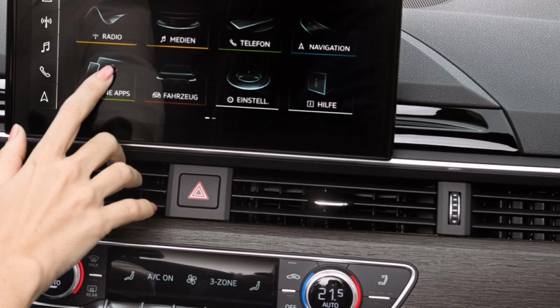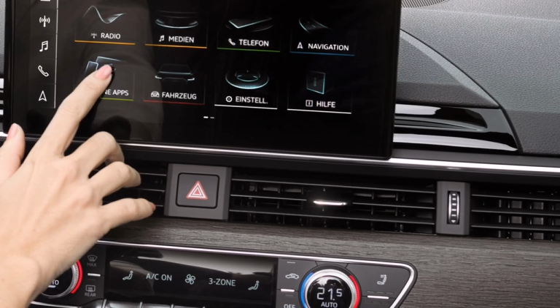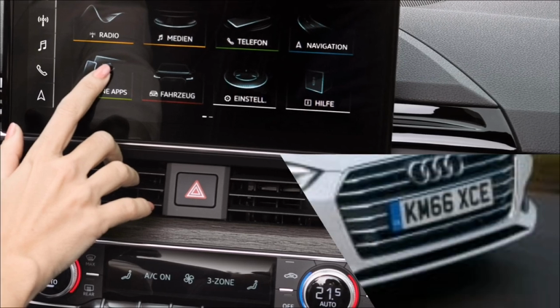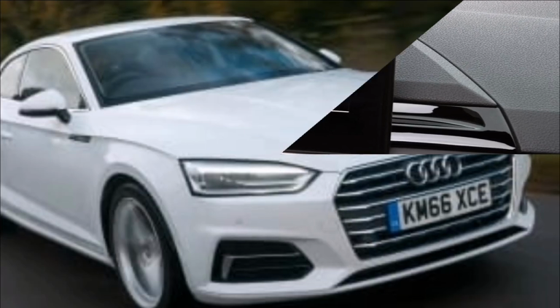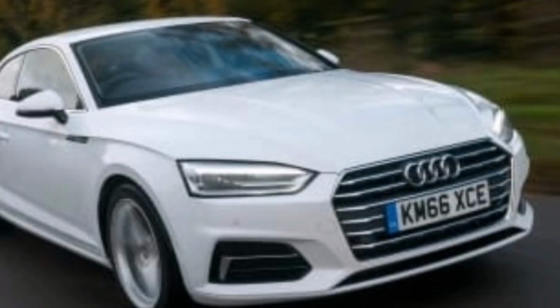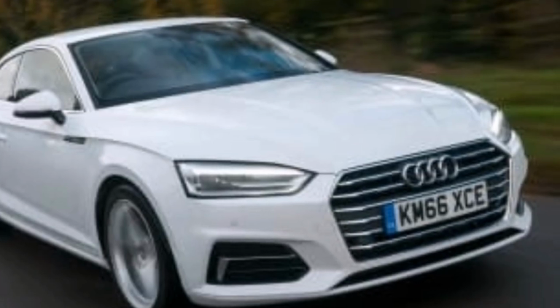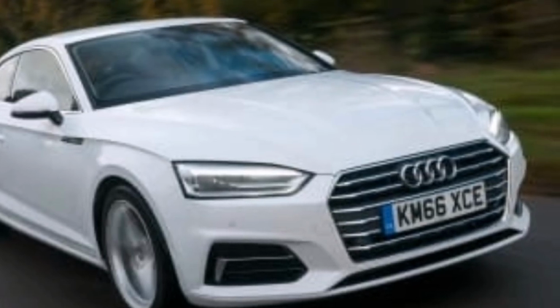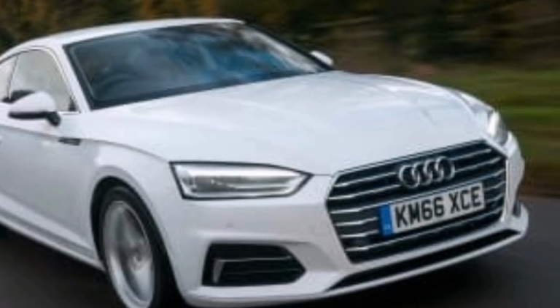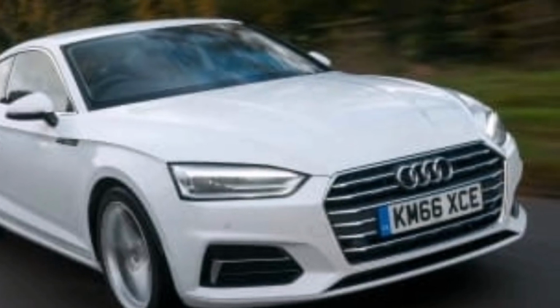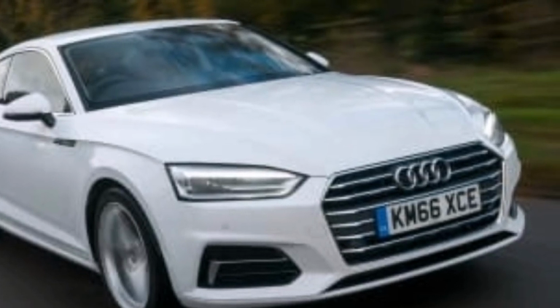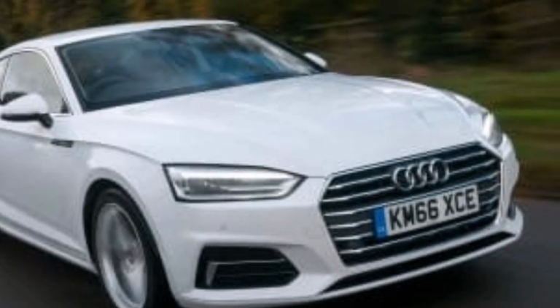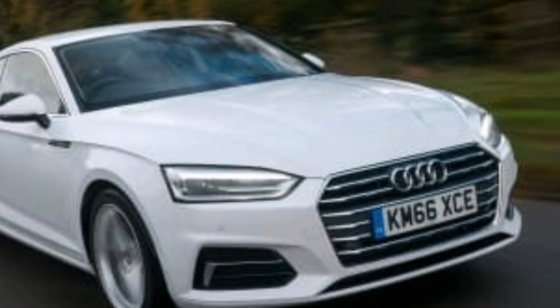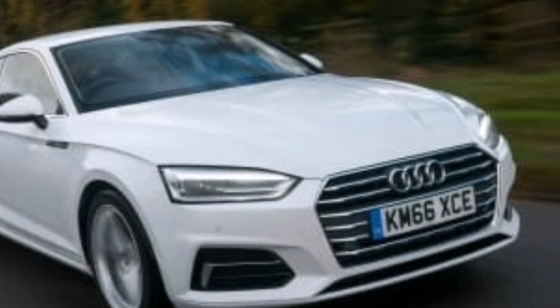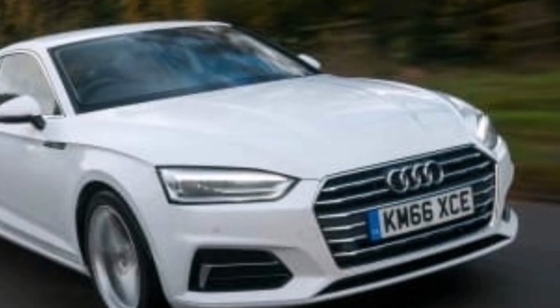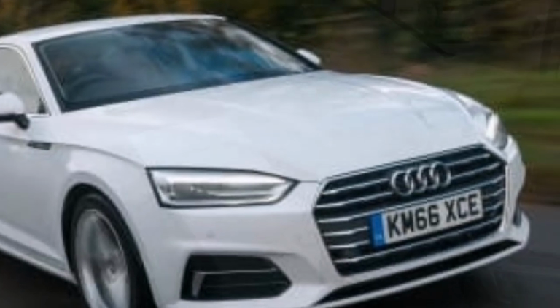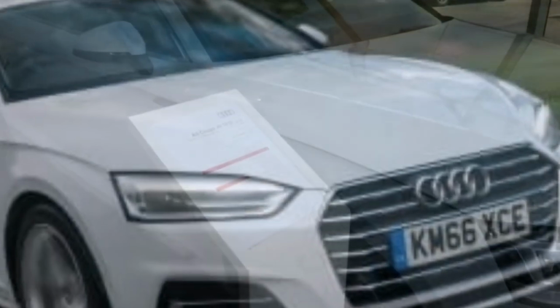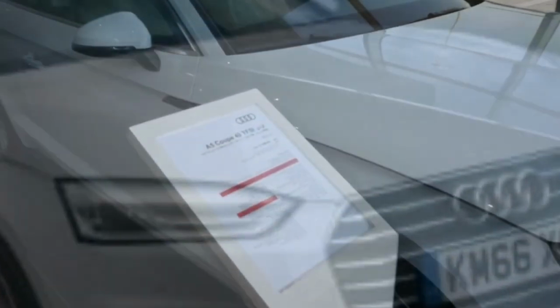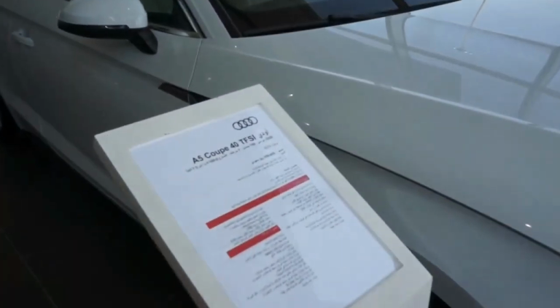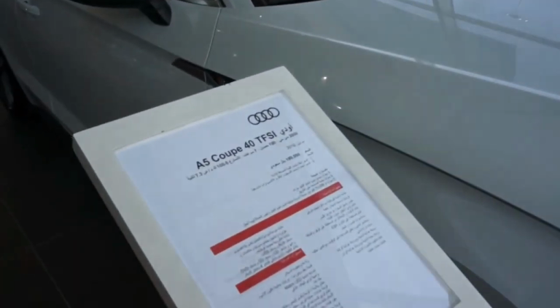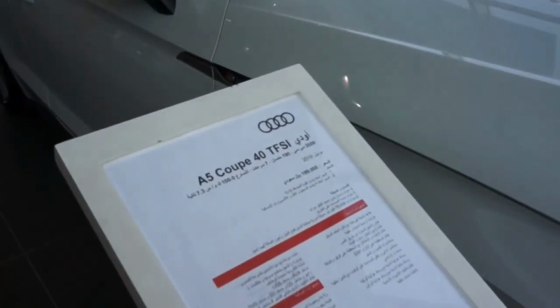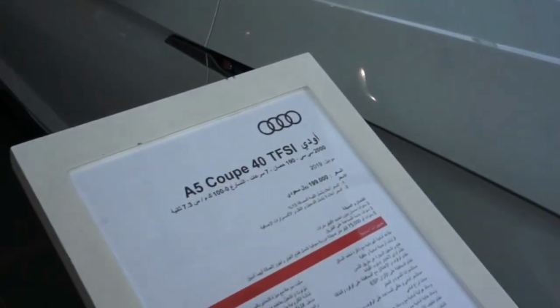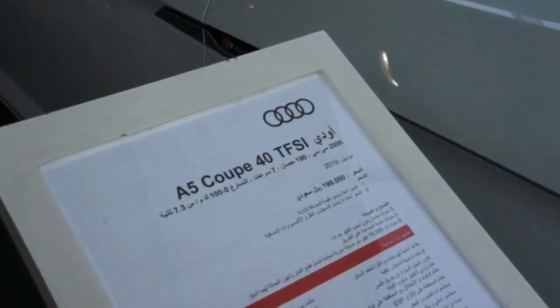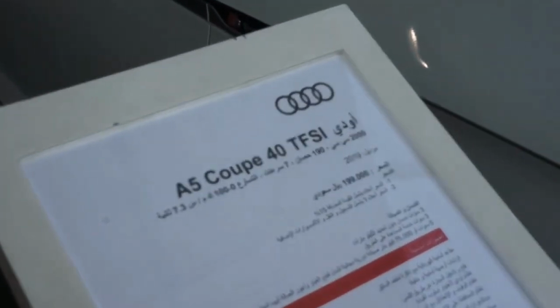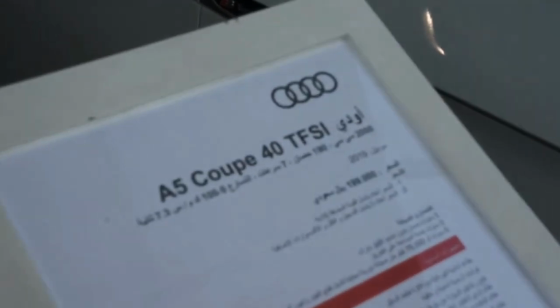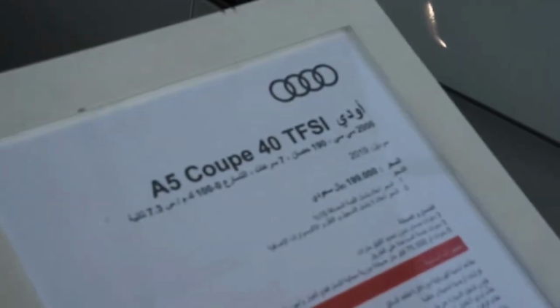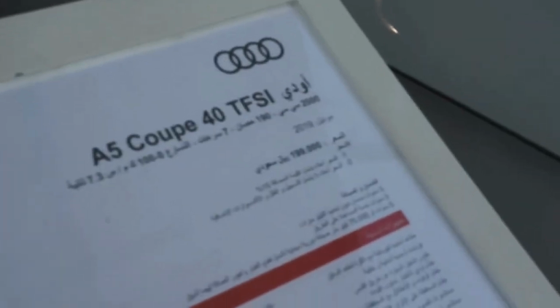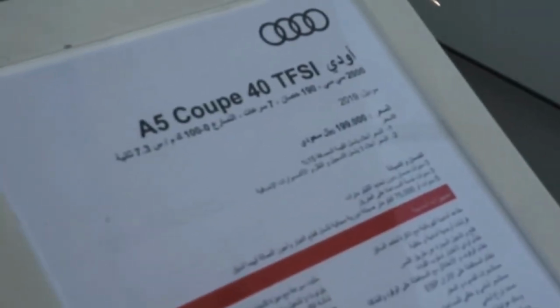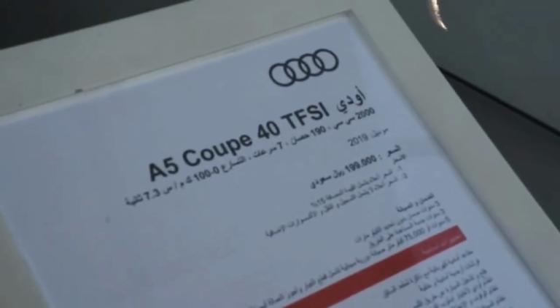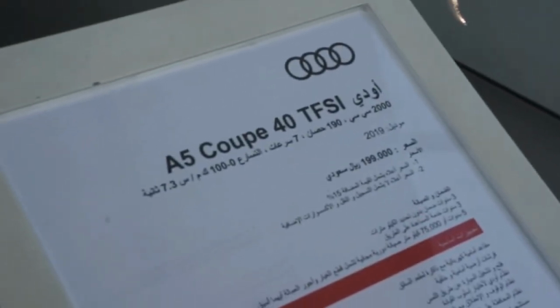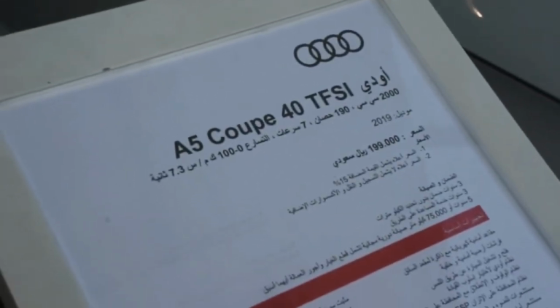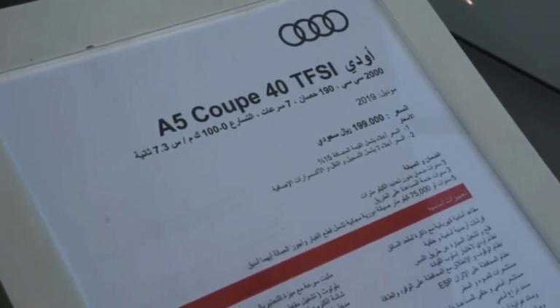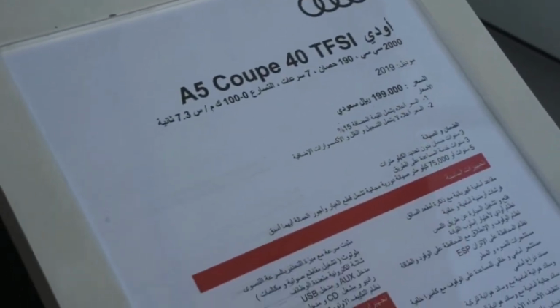Control the digital world of the Audi A5 Coupe intuitively on the 10.1-inch MMI touch display with haptic feedback, or experience the optional Audi virtual cockpit which always shows key driving information in your field of view.